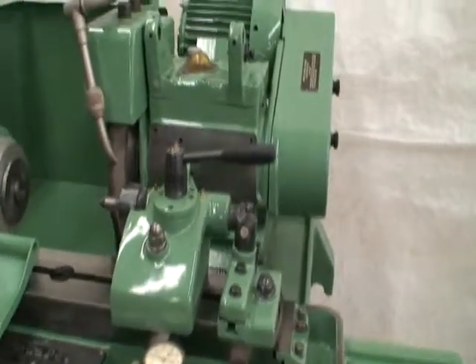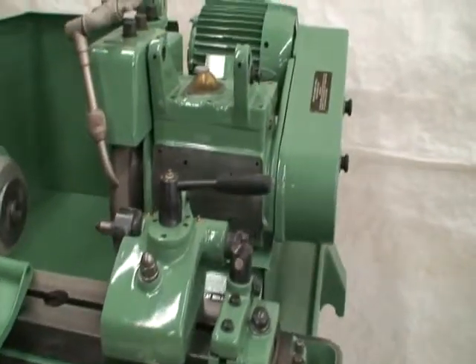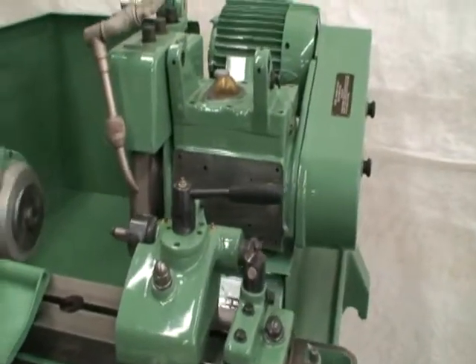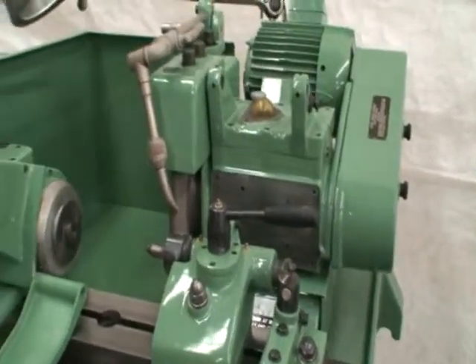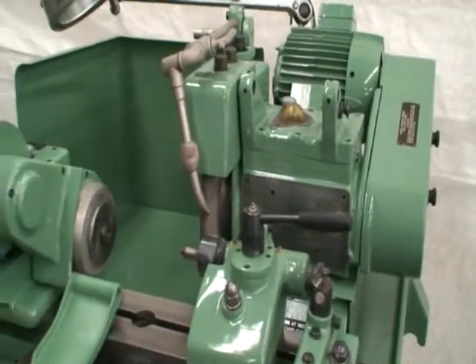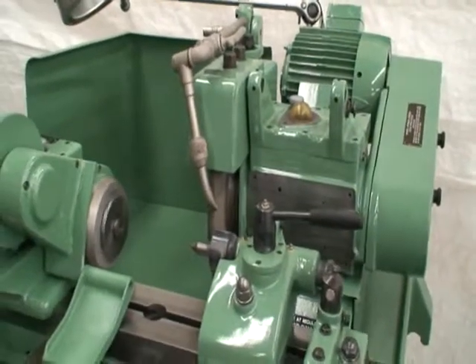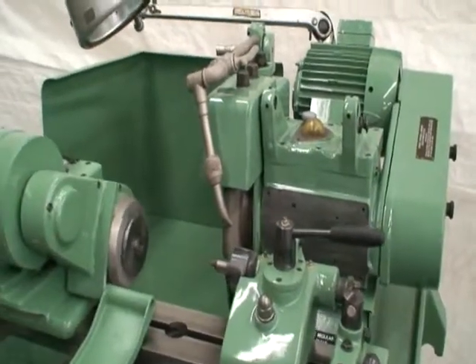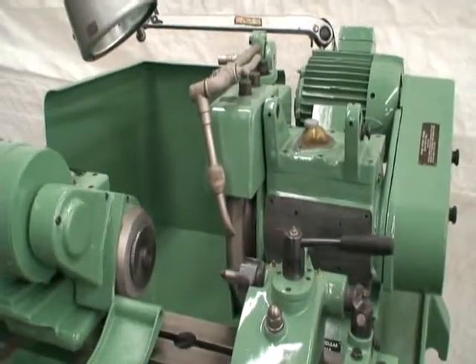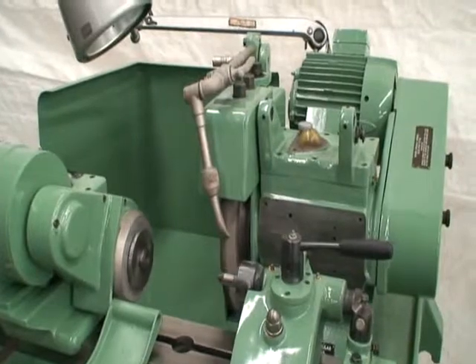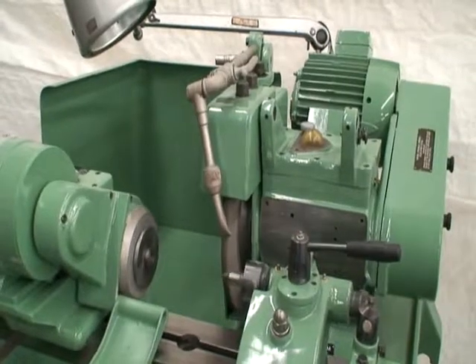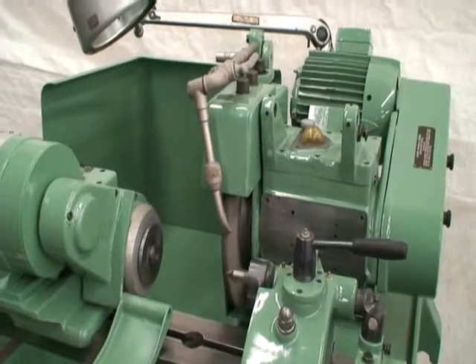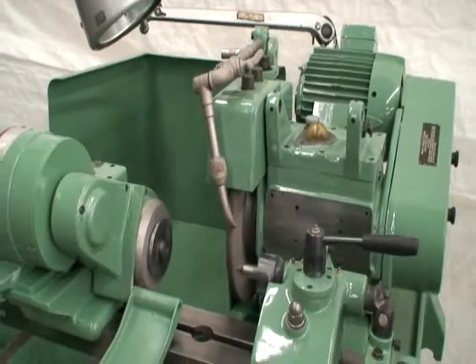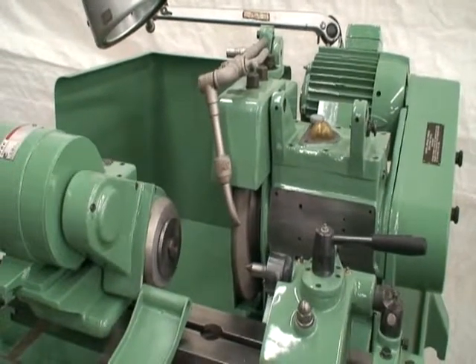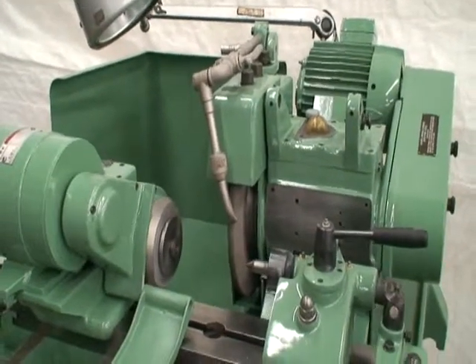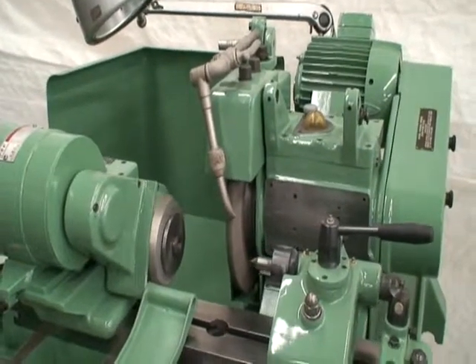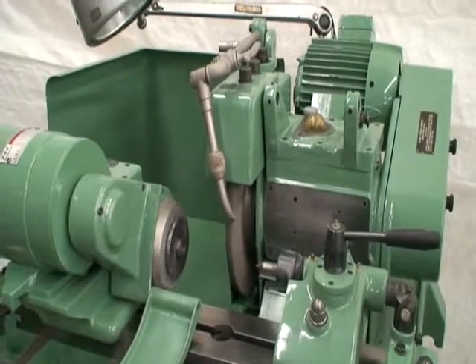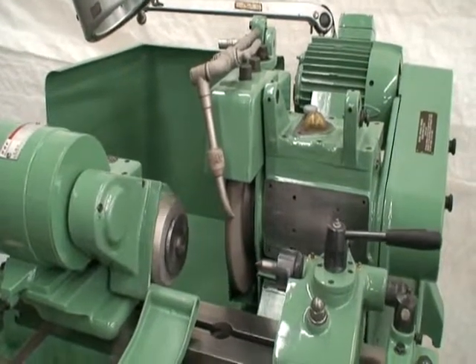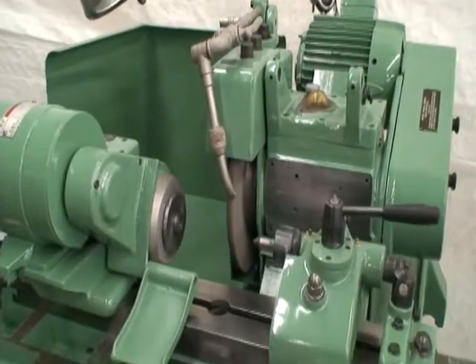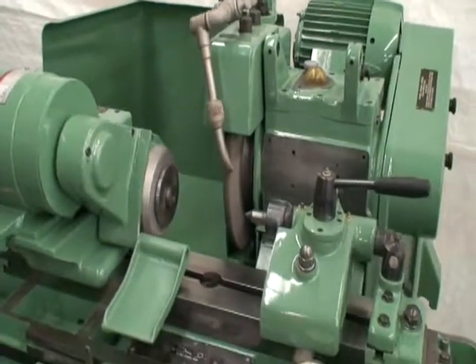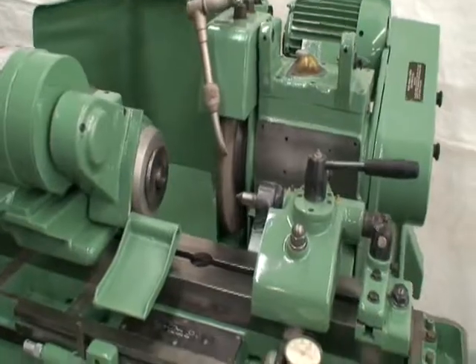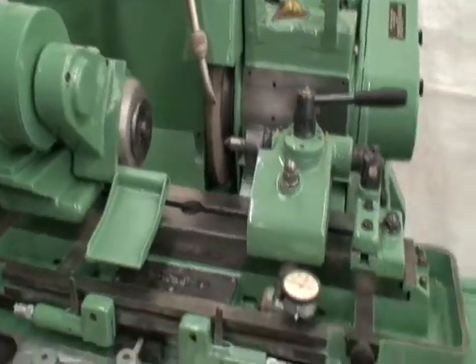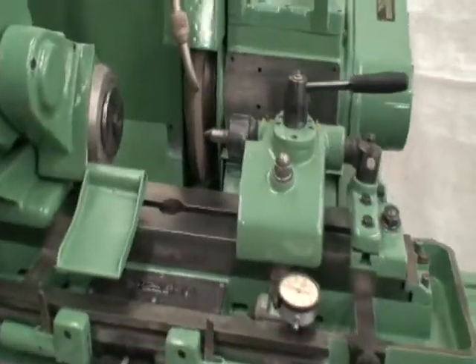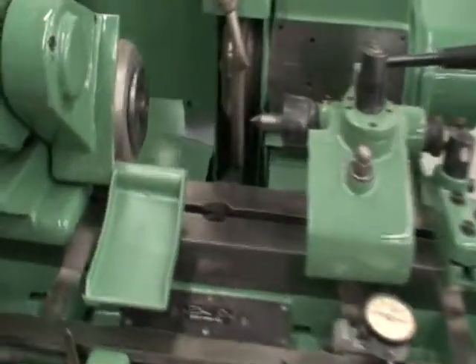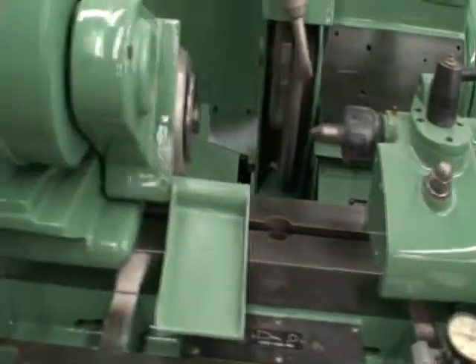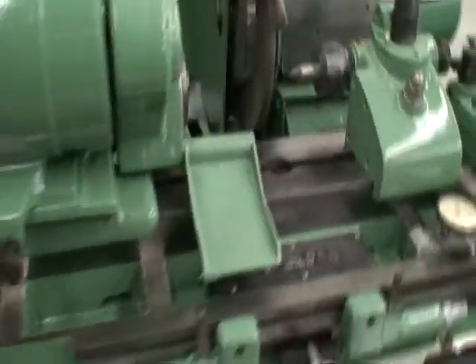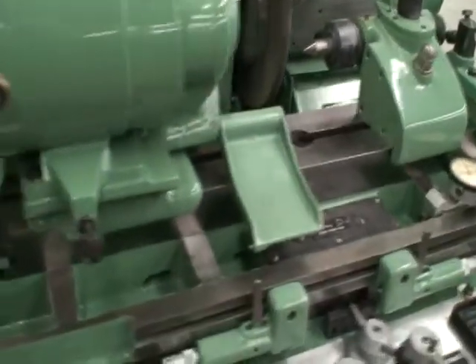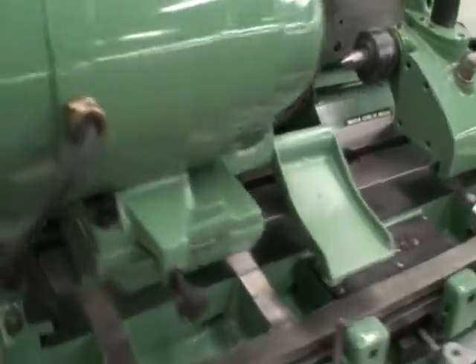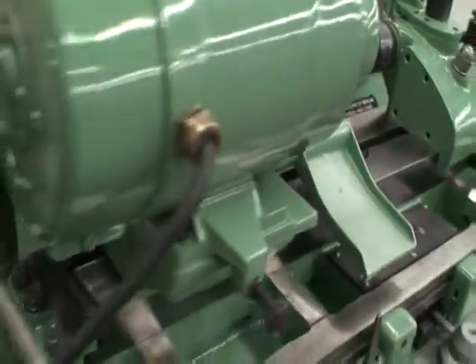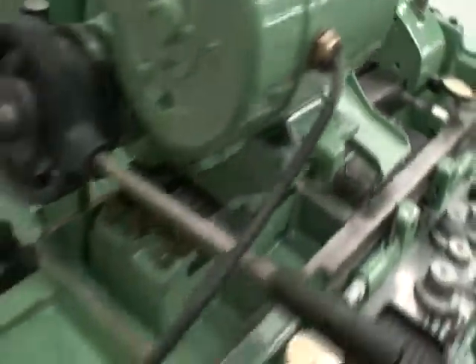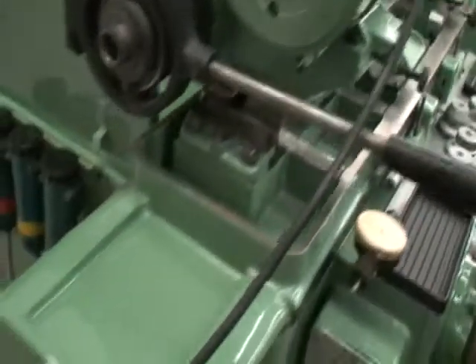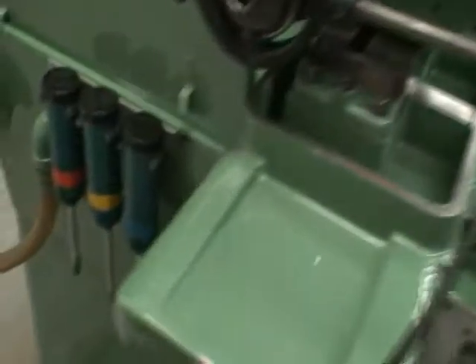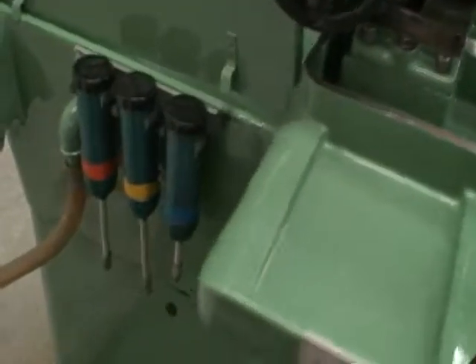There's an optional internal grinding attachment available. You can find it on our website if you're interested in something like that. It has the grease guns.